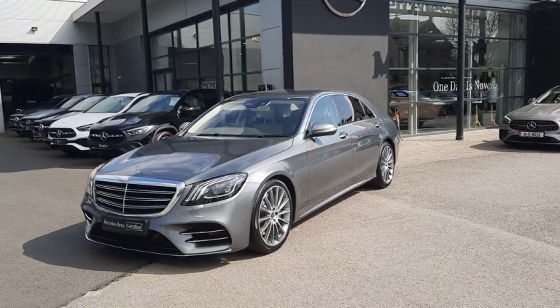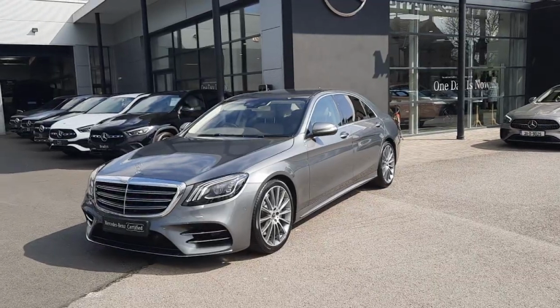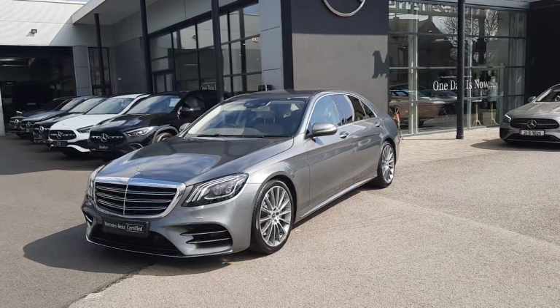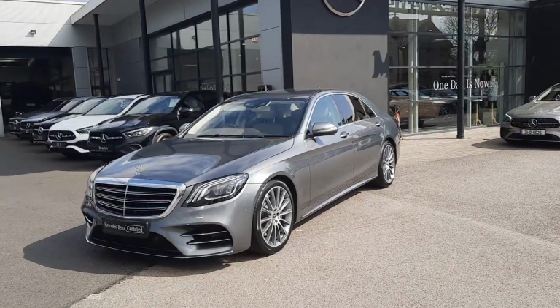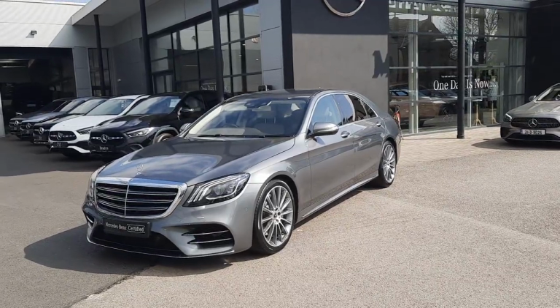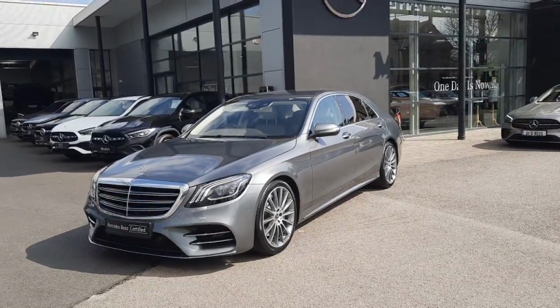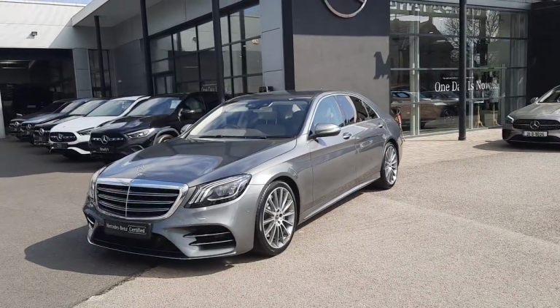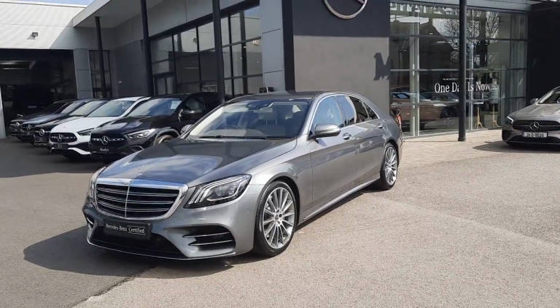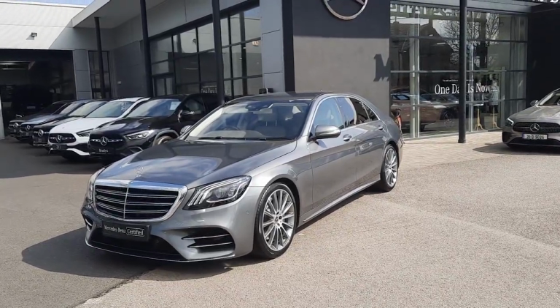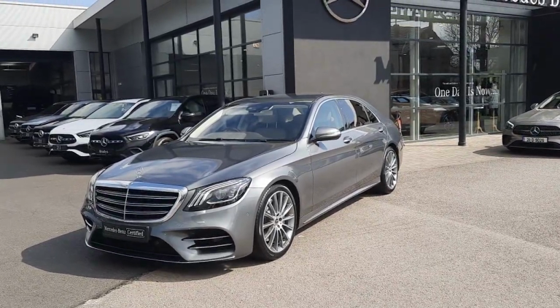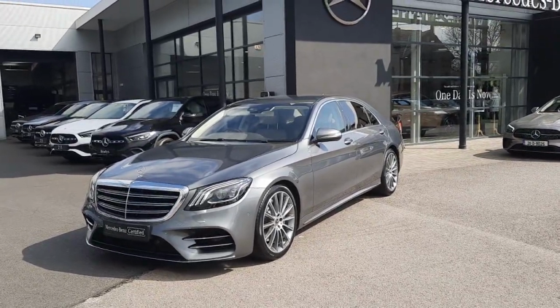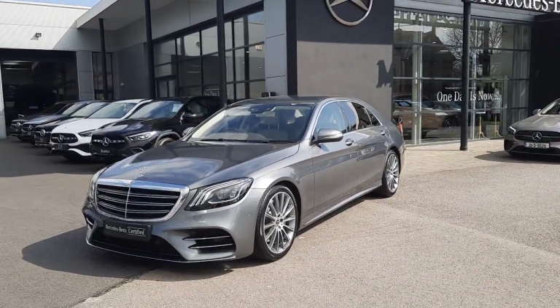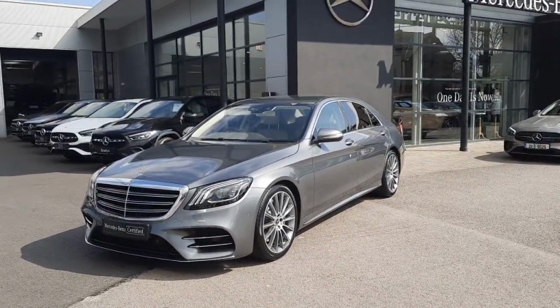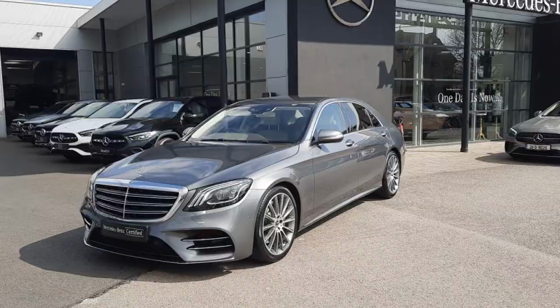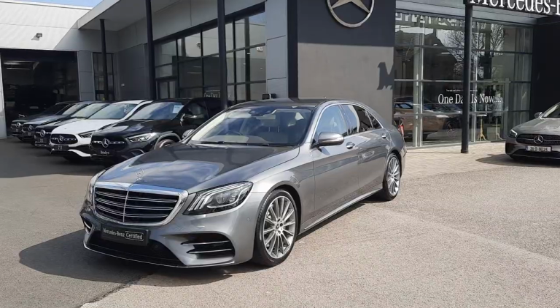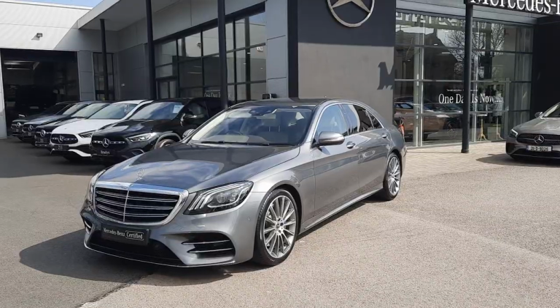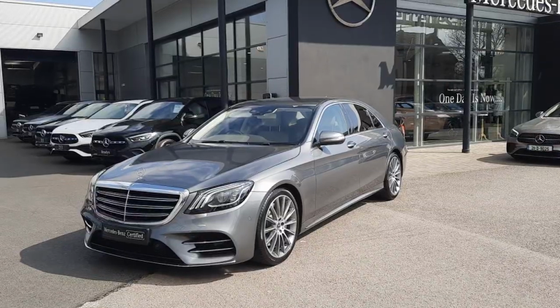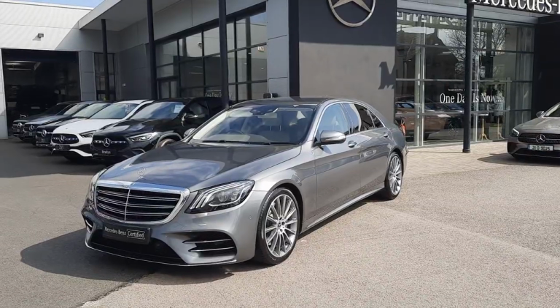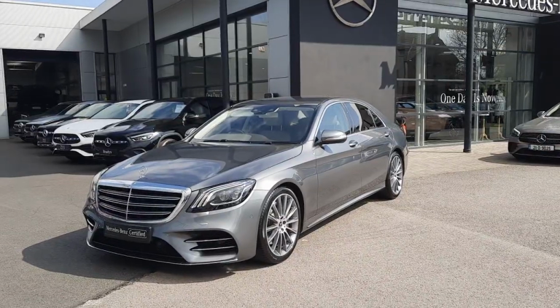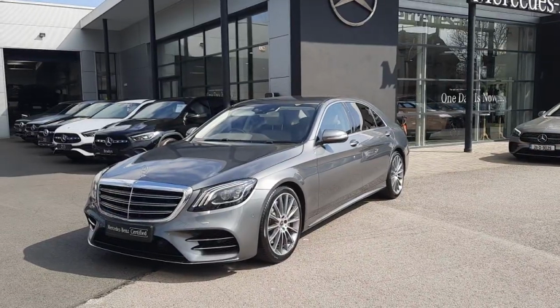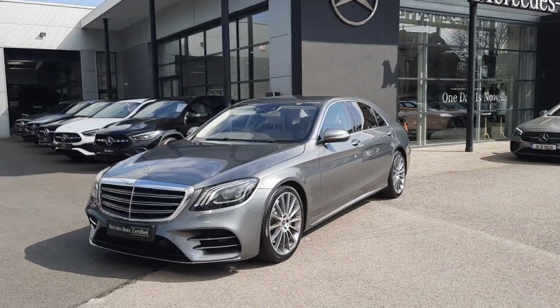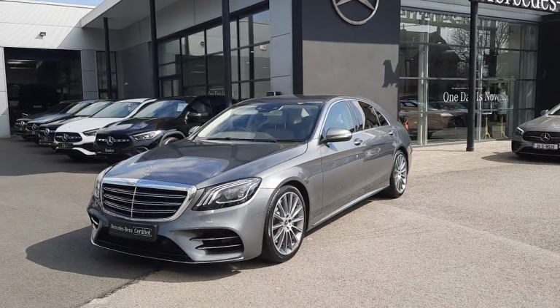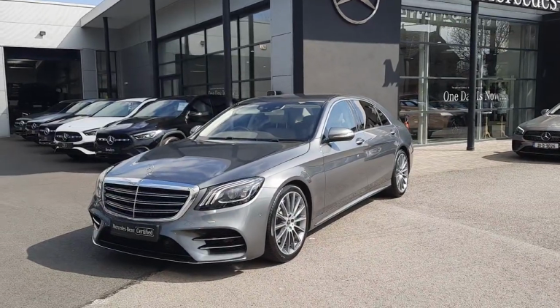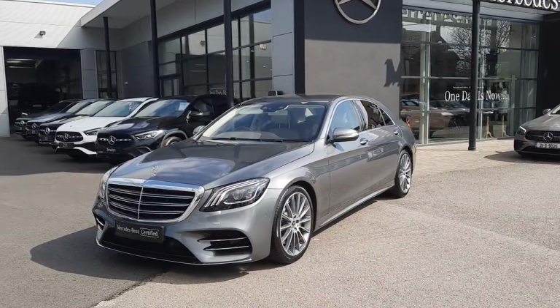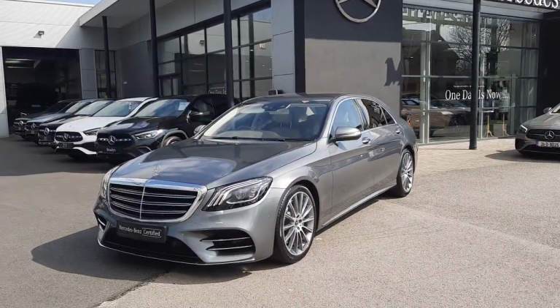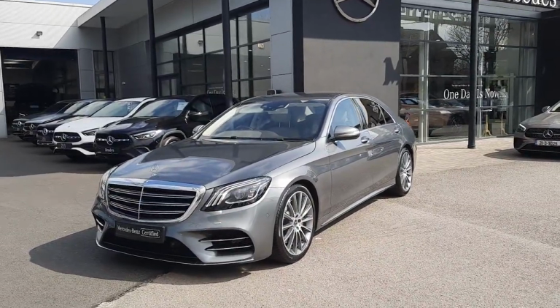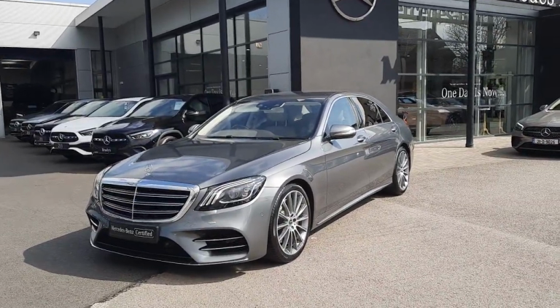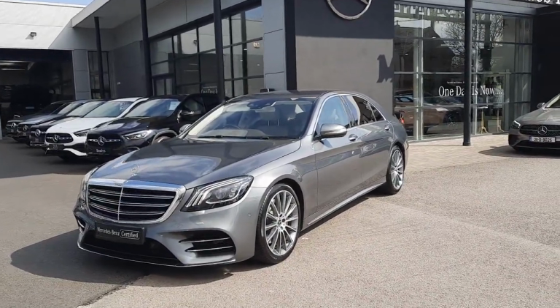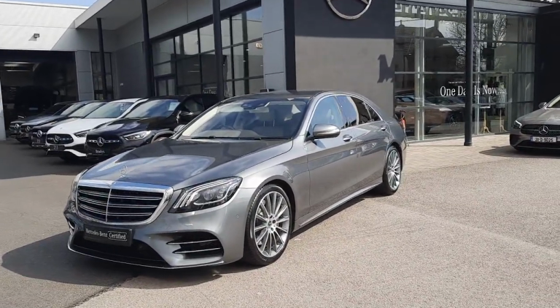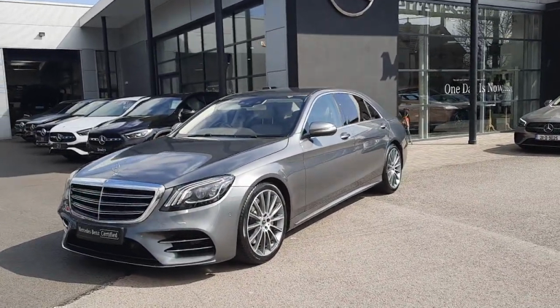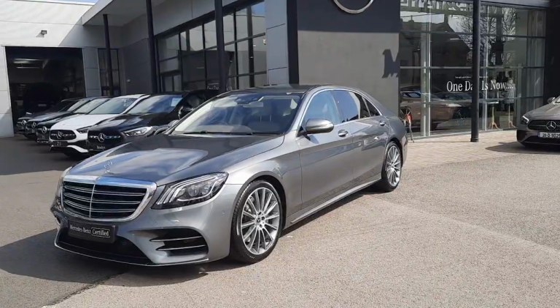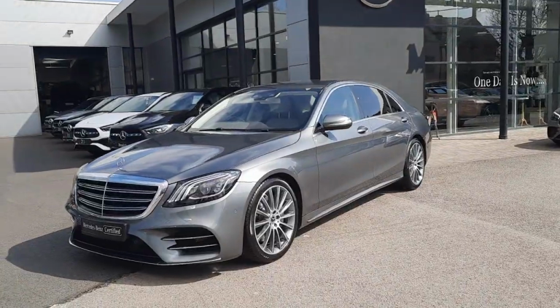Hiya folks, Sean here from Brady's Mercedes-Benz. I'm just about to introduce you to our 2021 S-Class S 350 AMG long wheelbase.